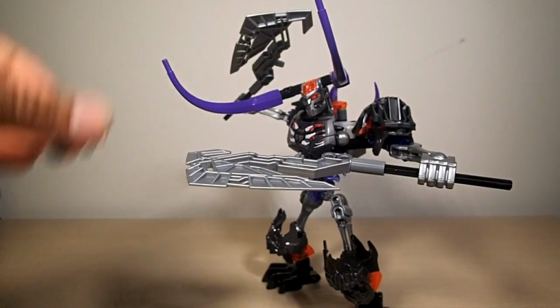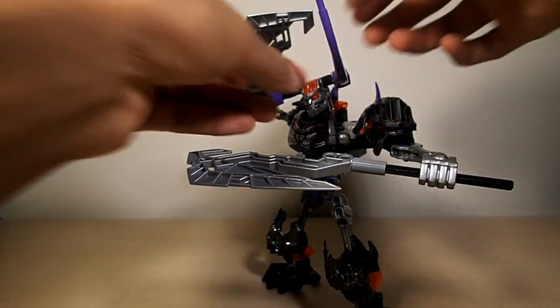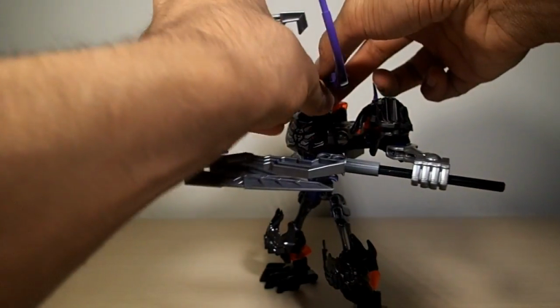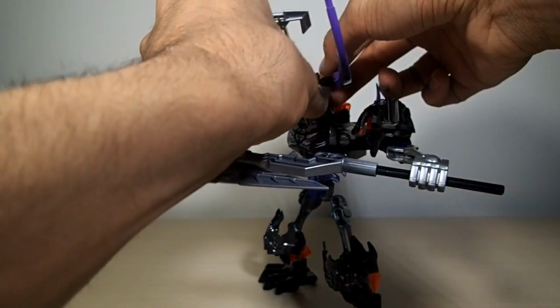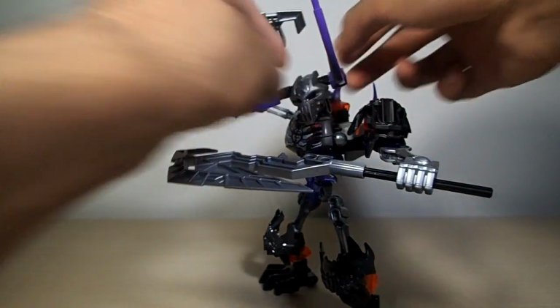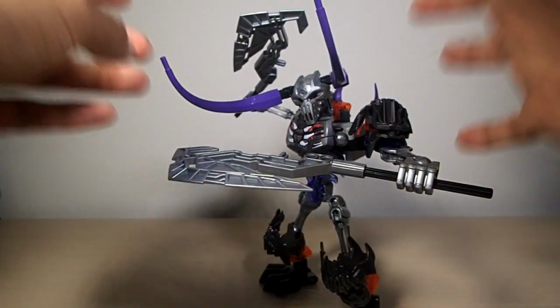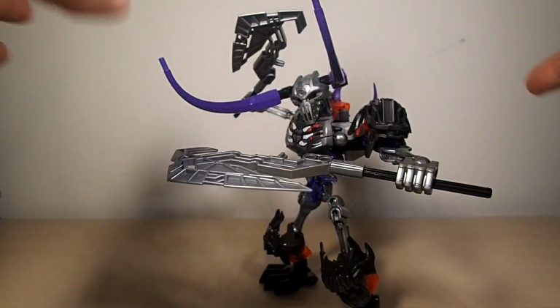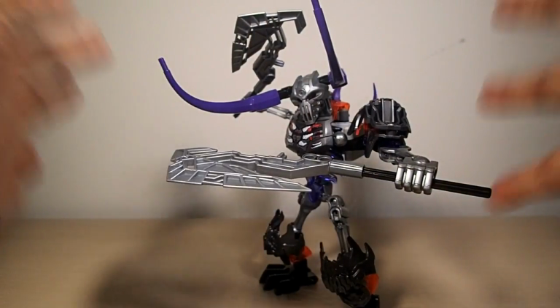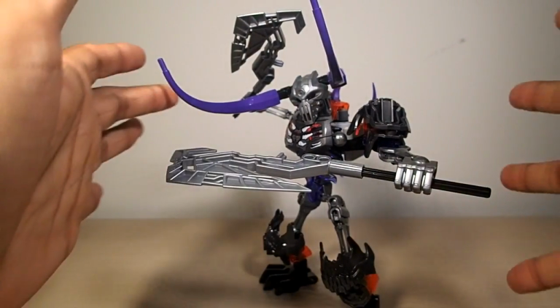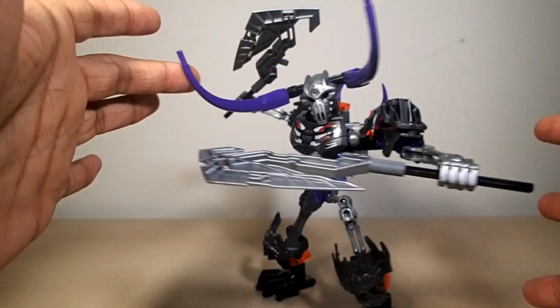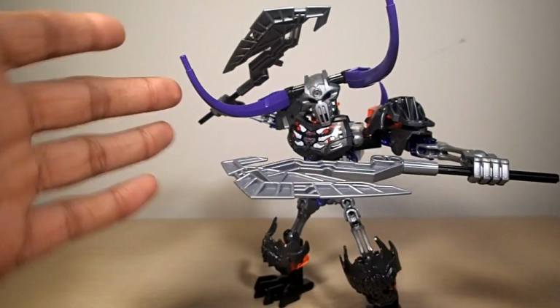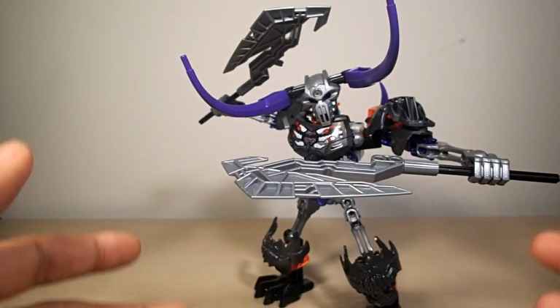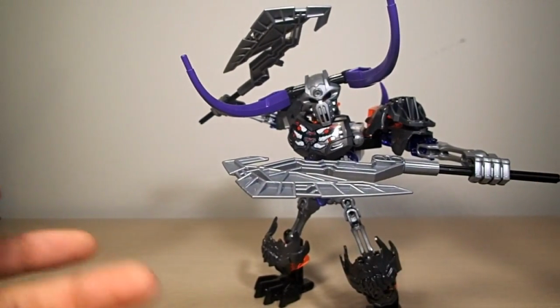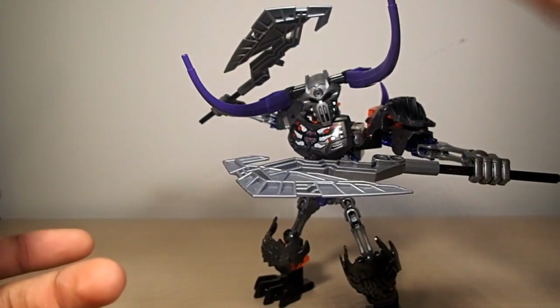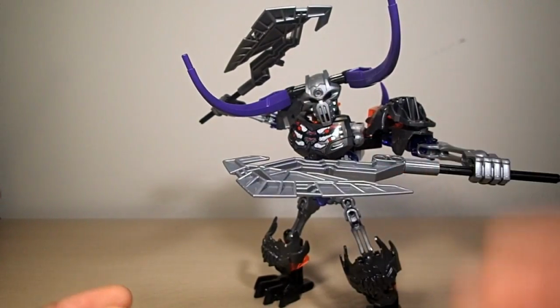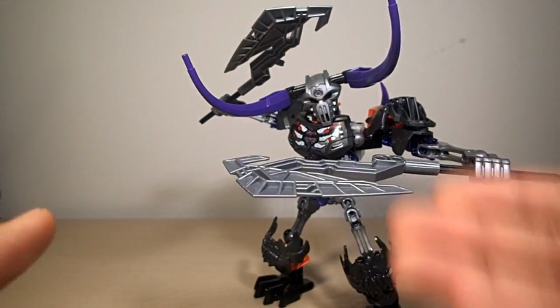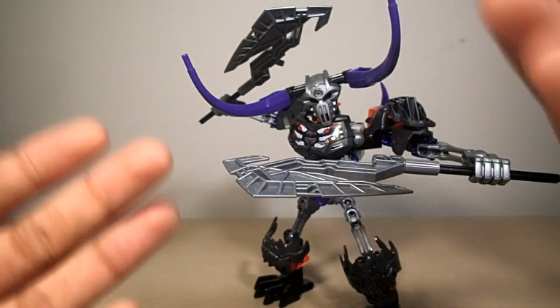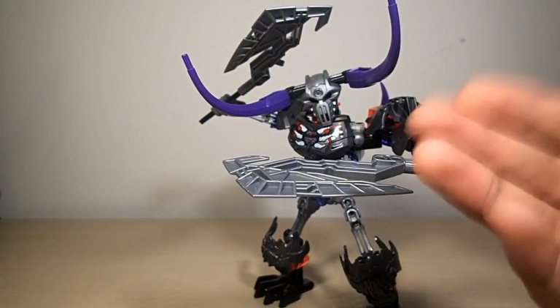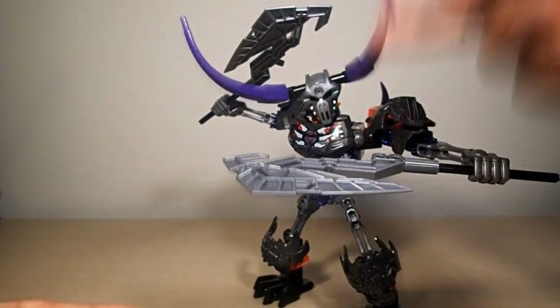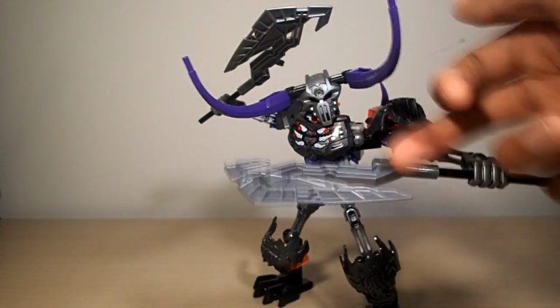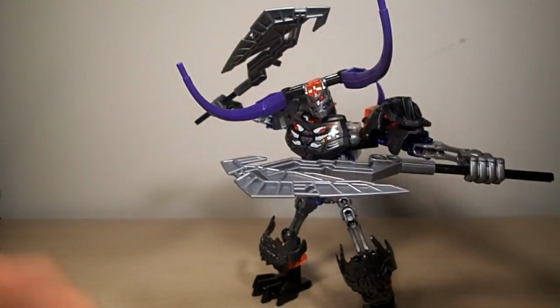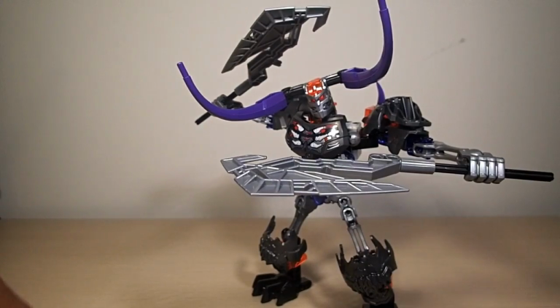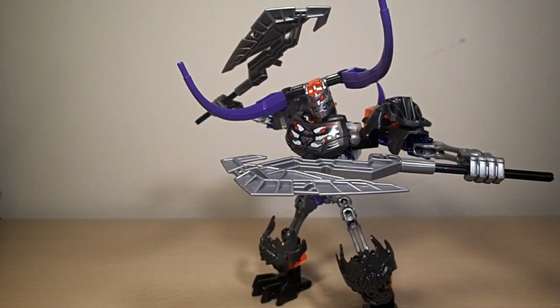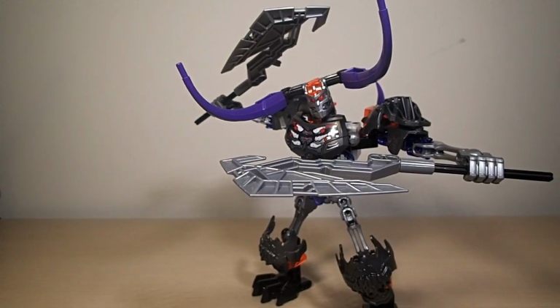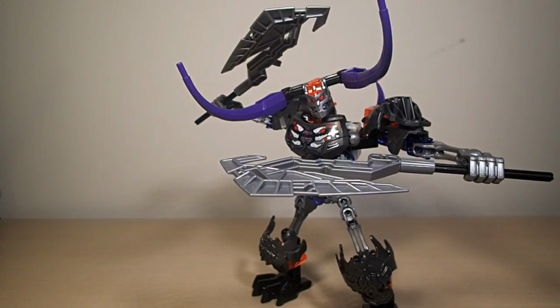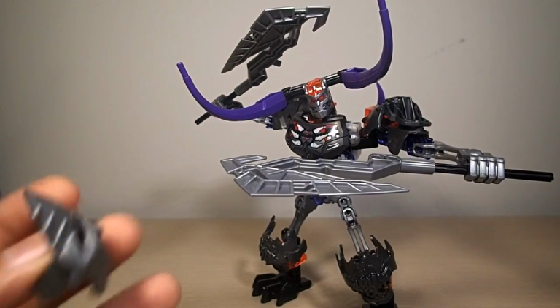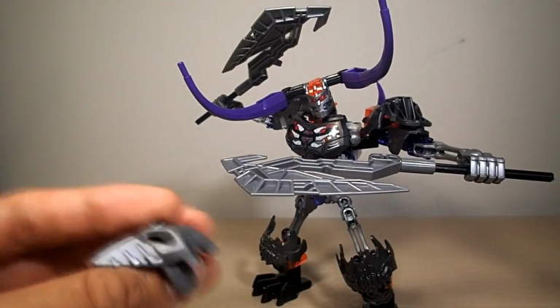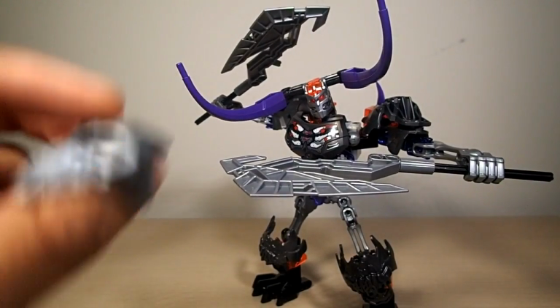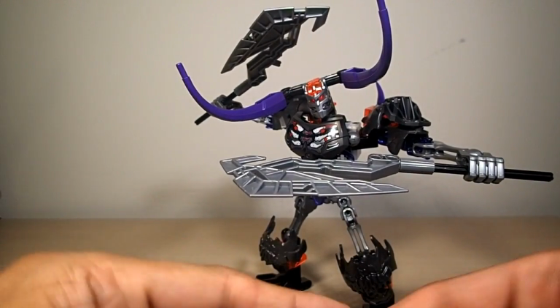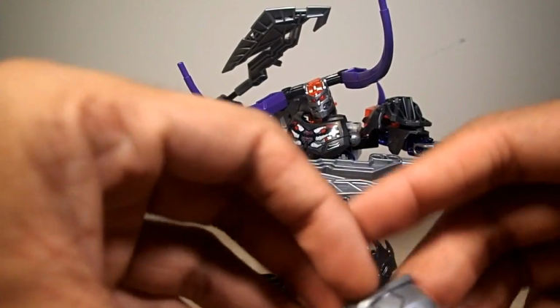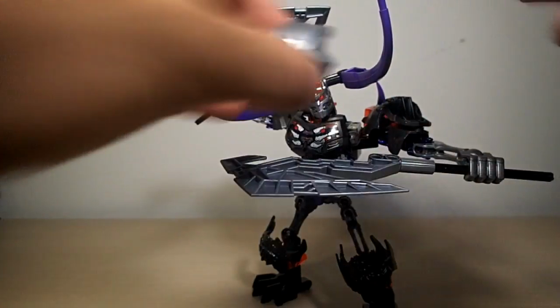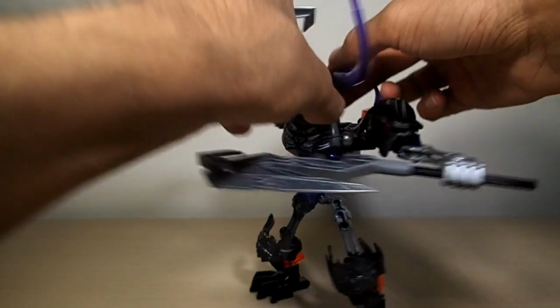On the shelf, make sure this guy is standing at the front of your display shelf, because if he's in the back and you put something in front of him or remove something from in front of him, you'll knock his mask off and lose it. I lost mine for about a week — that kind of sucked. I found it when I was vacuuming.